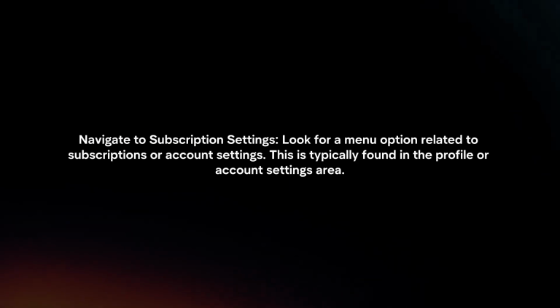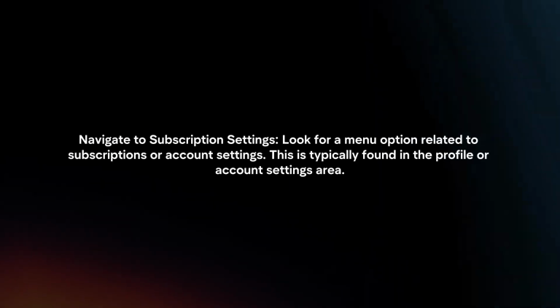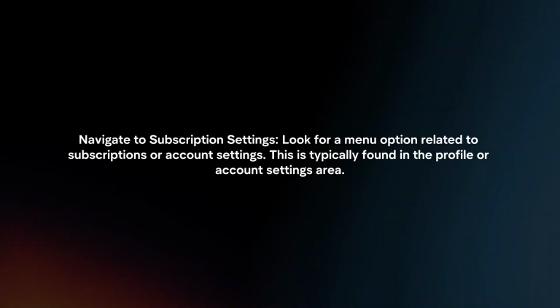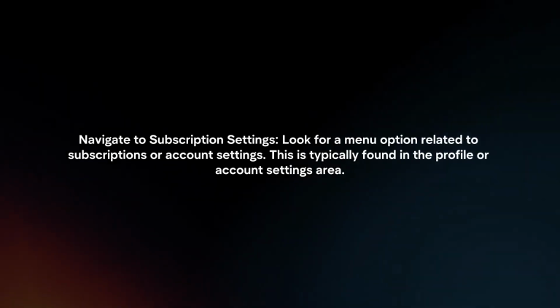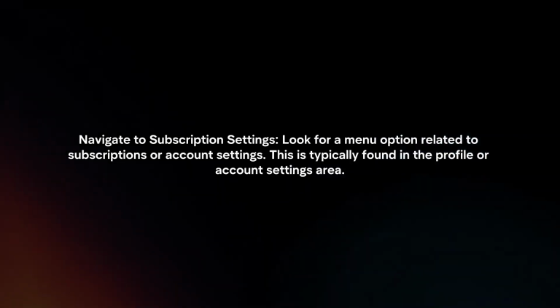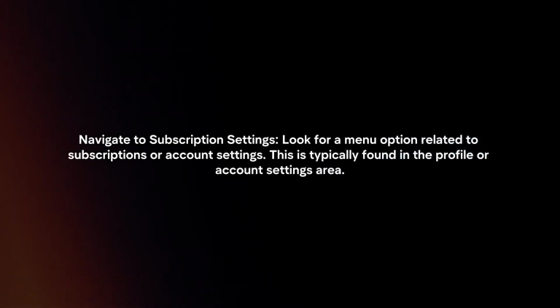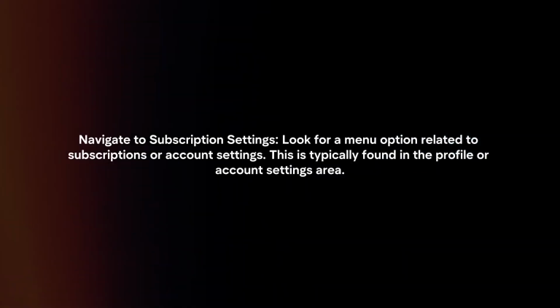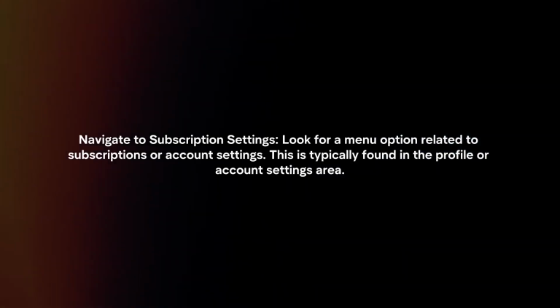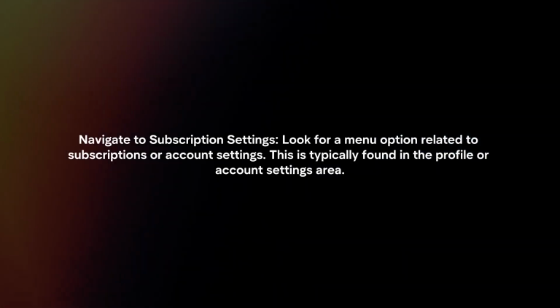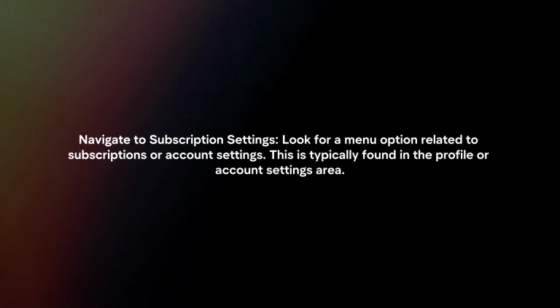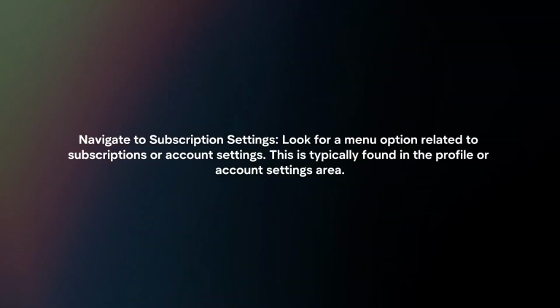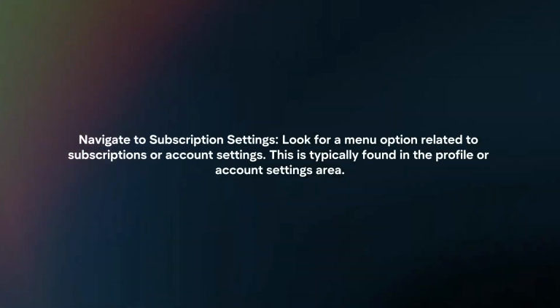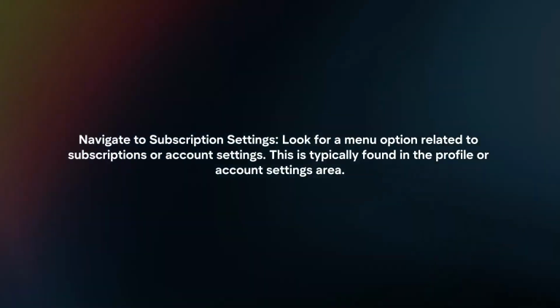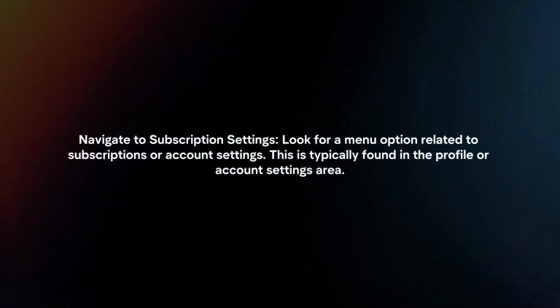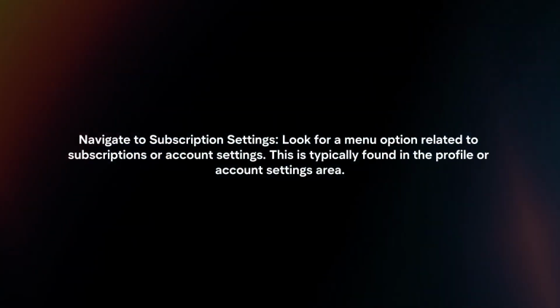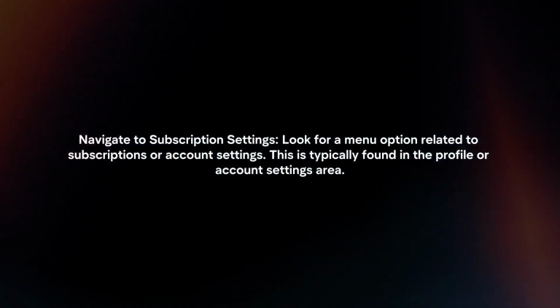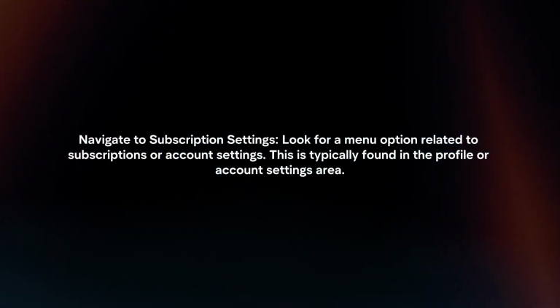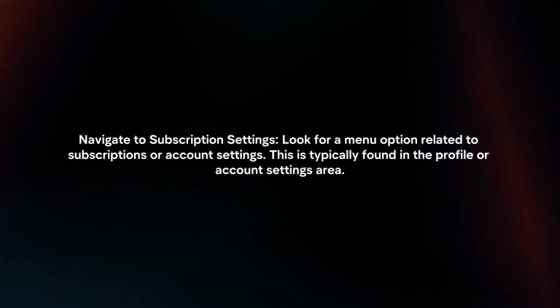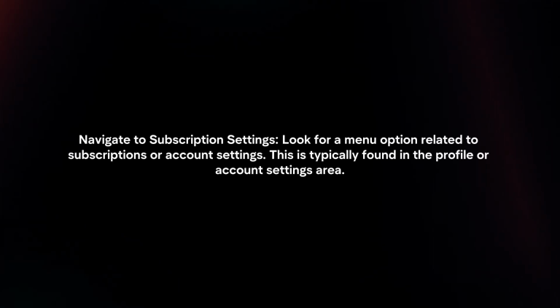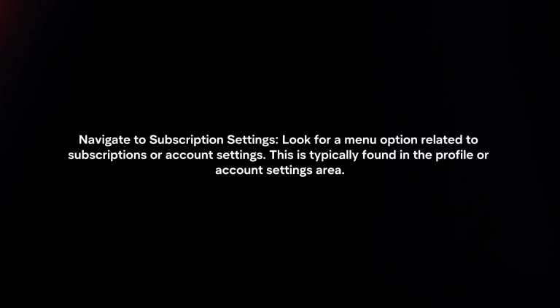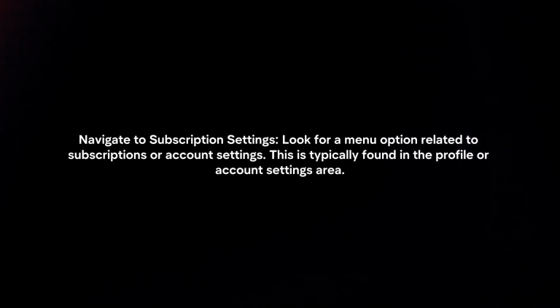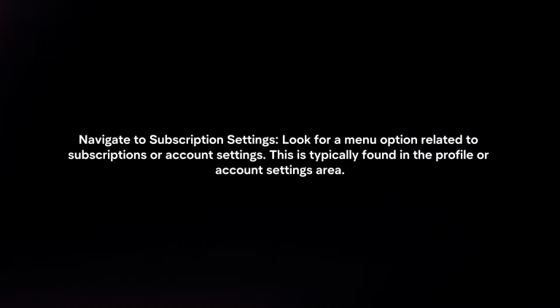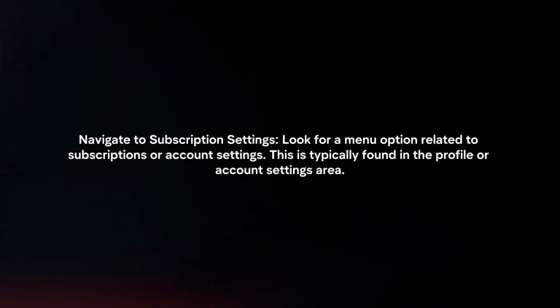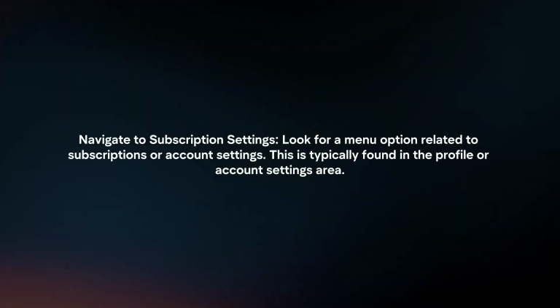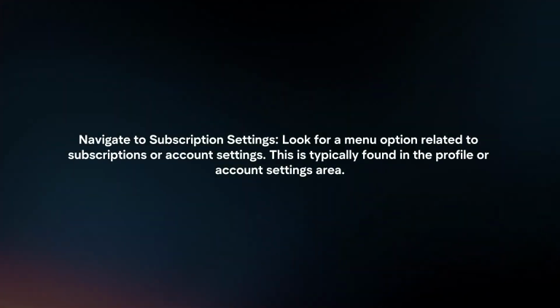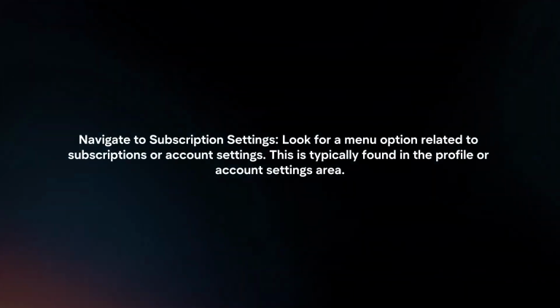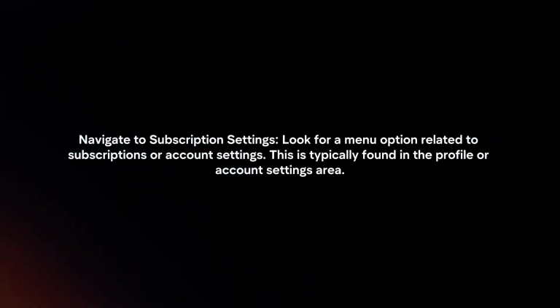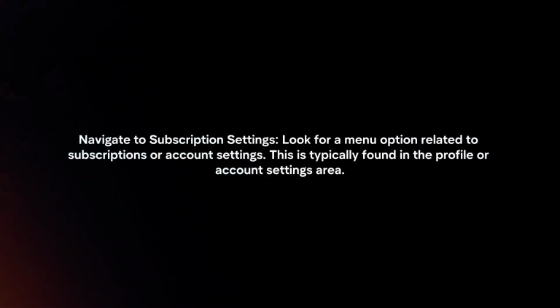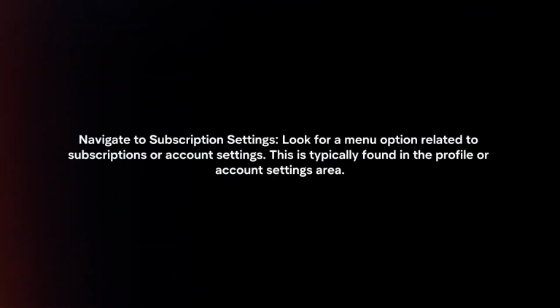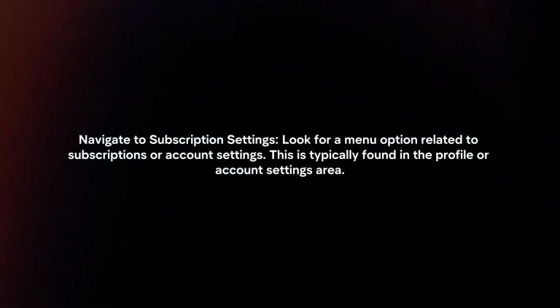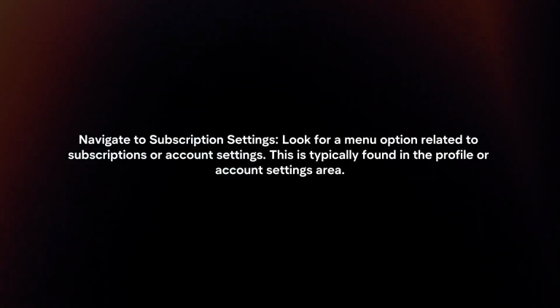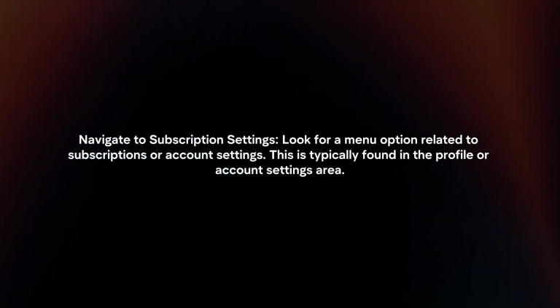Navigate to Subscription Settings. Look for the menu option related to Subscriptions or Account Settings. This is typically found in the Profile or Account Settings area.